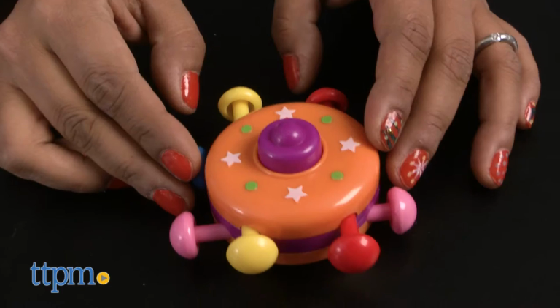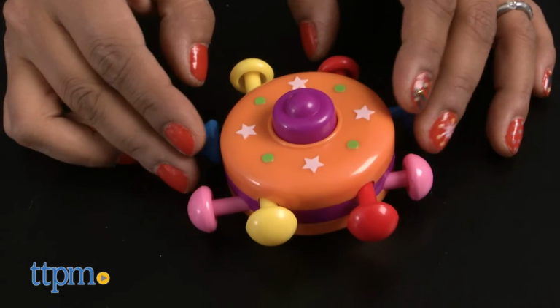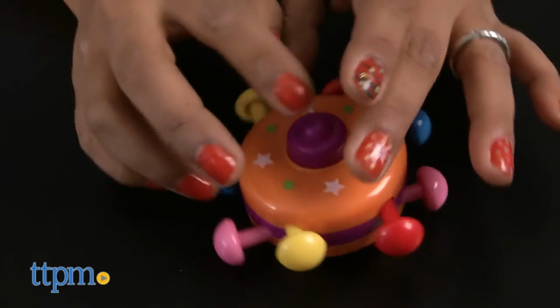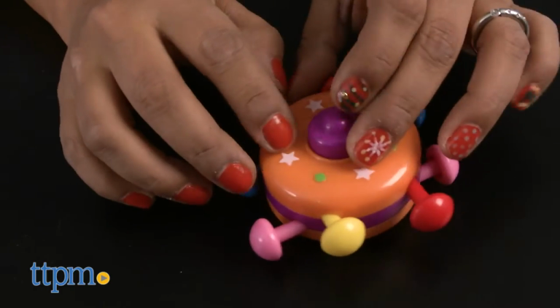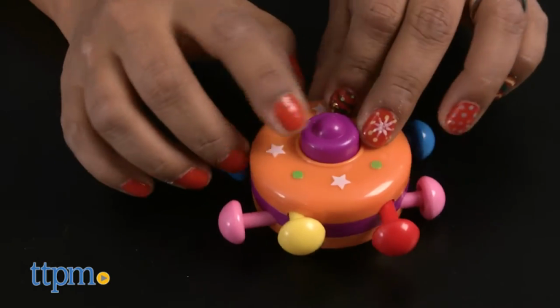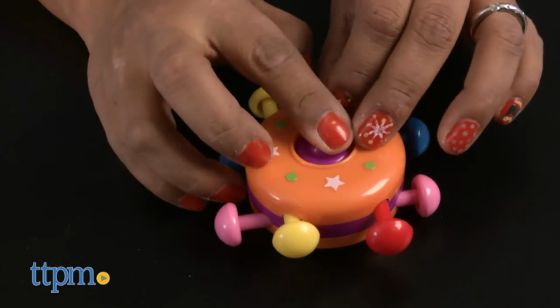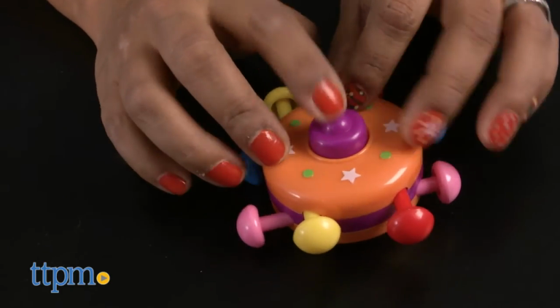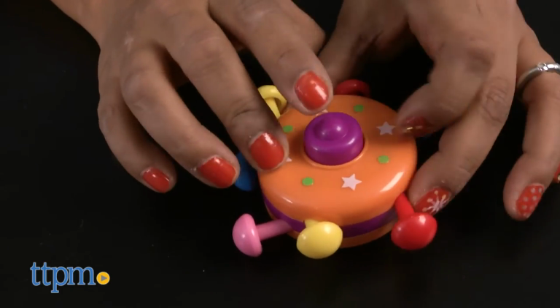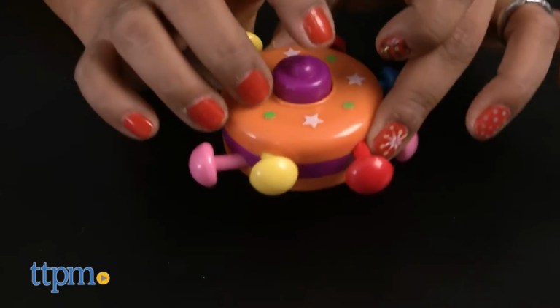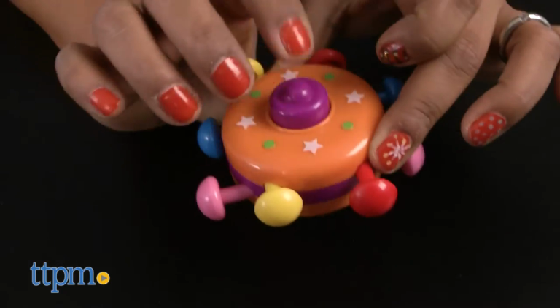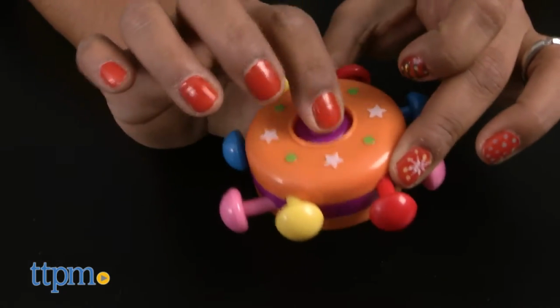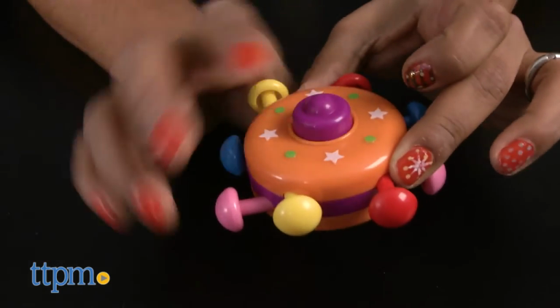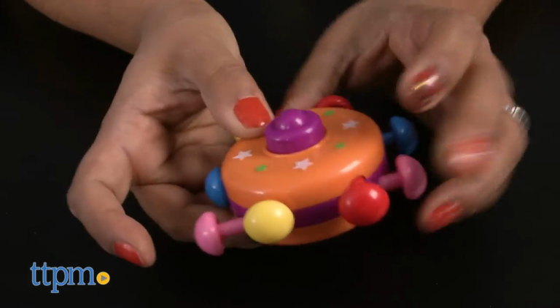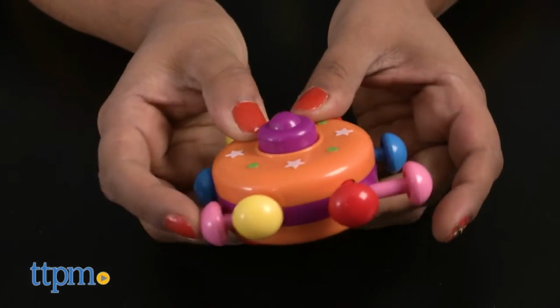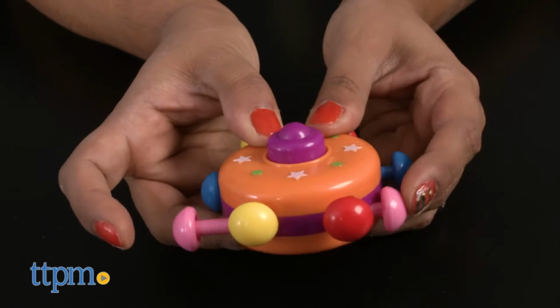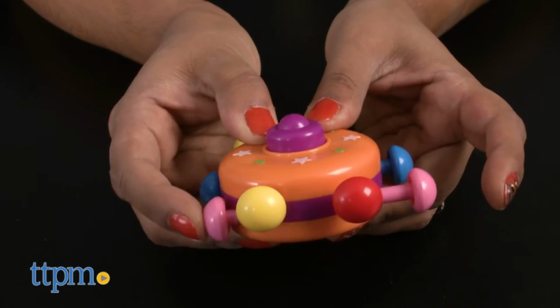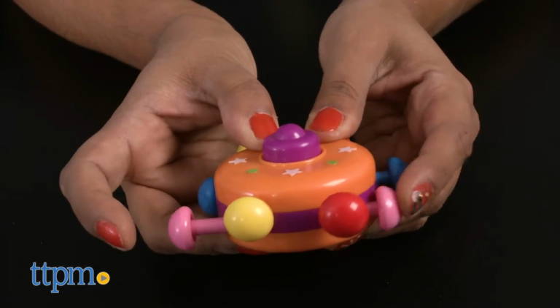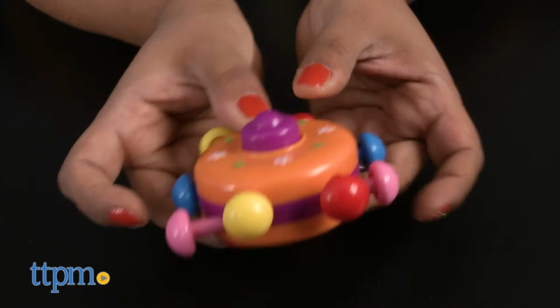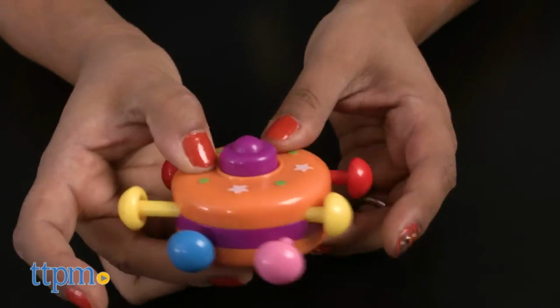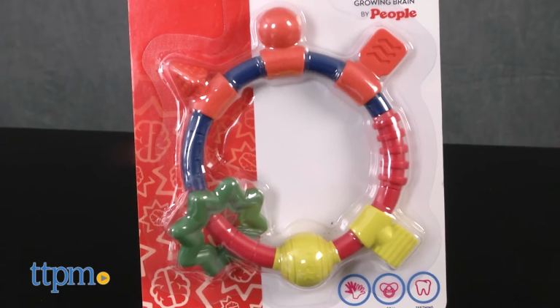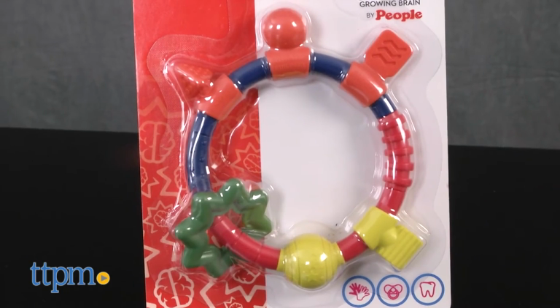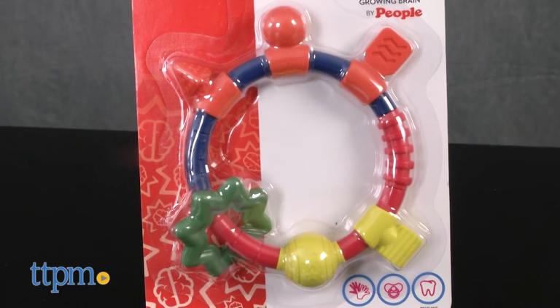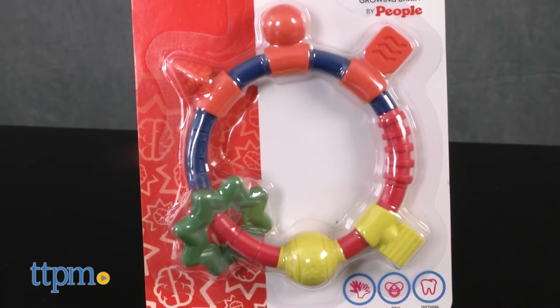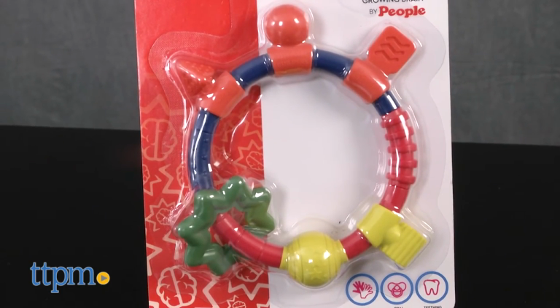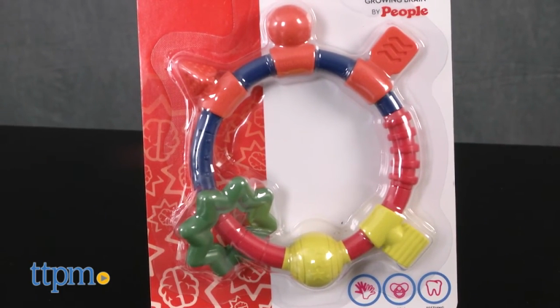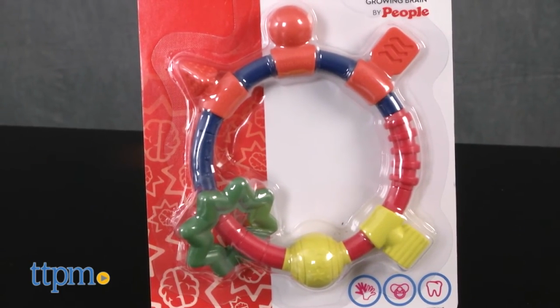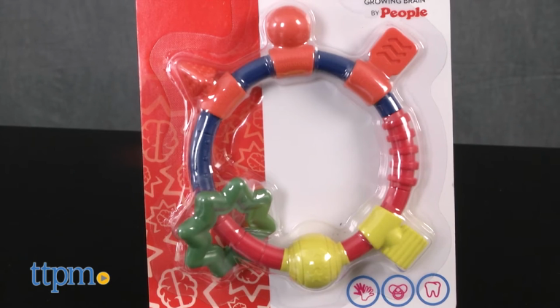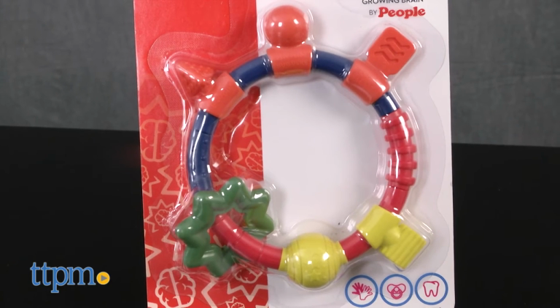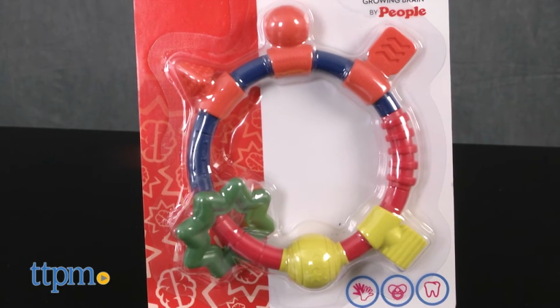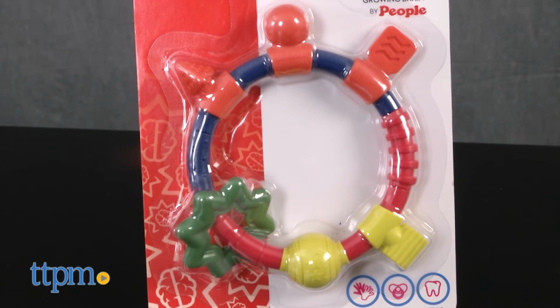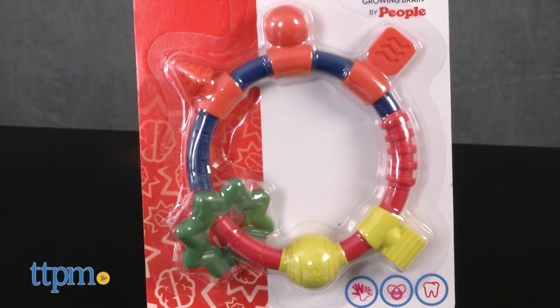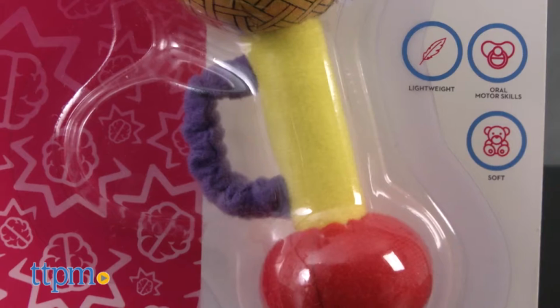Each of these are sold separately. The Push and Pull UFO has eight colorful buttons that kids can push and pull to hear playful sounds. The Two Hands Teething Ring has various textures for baby to chew on to soothe cutting gums.